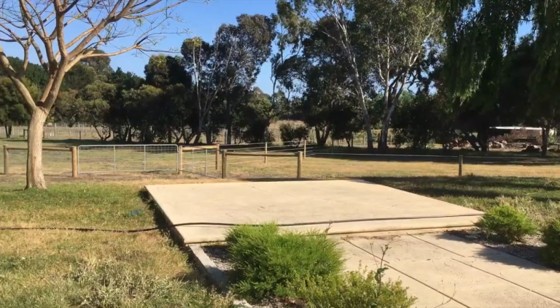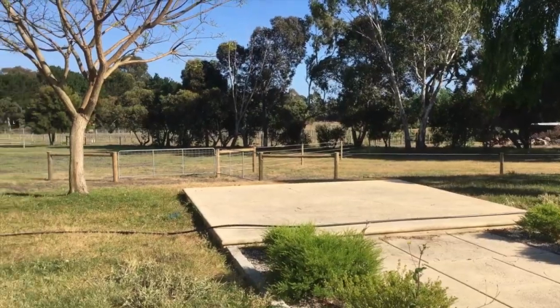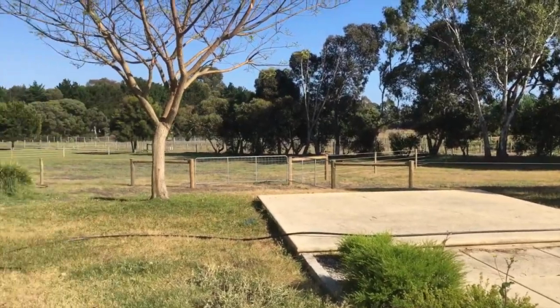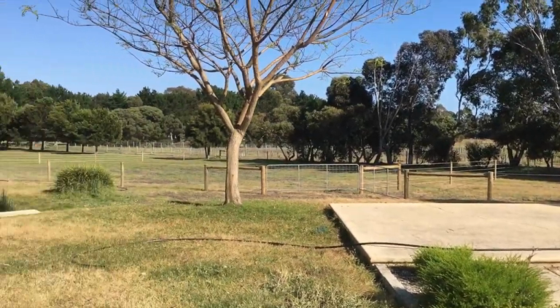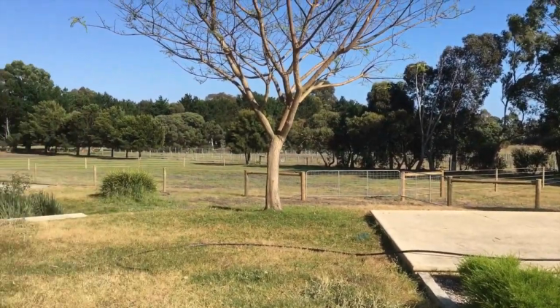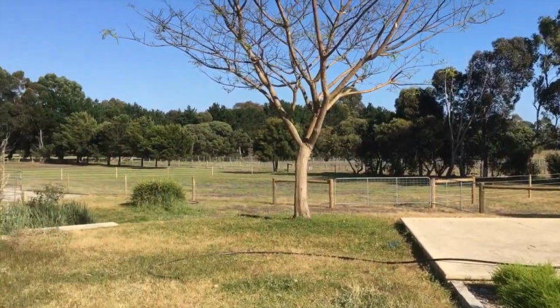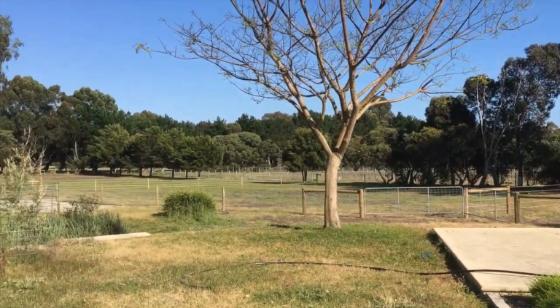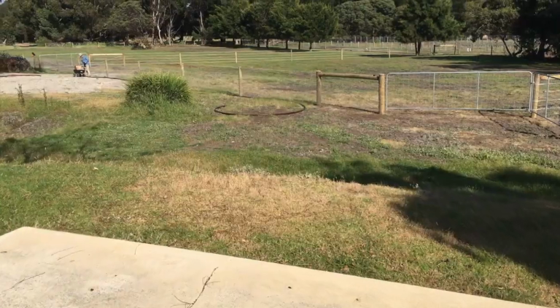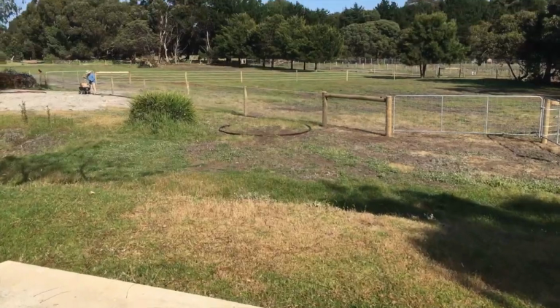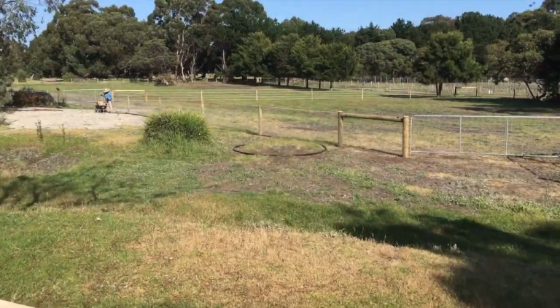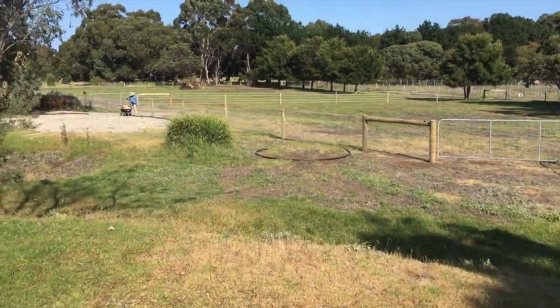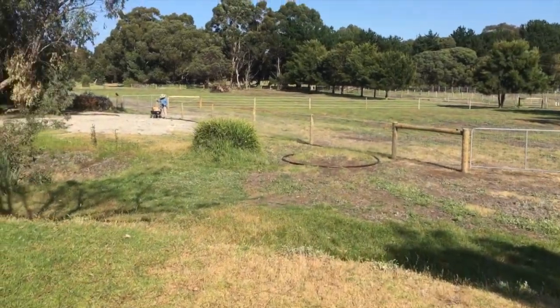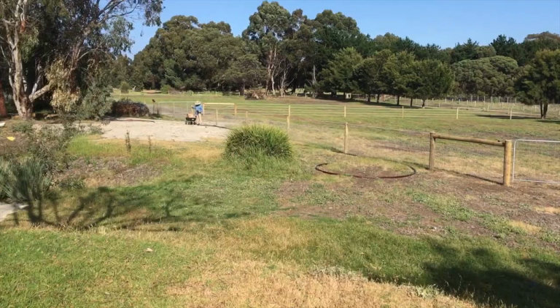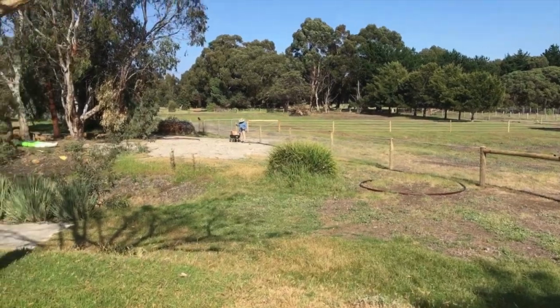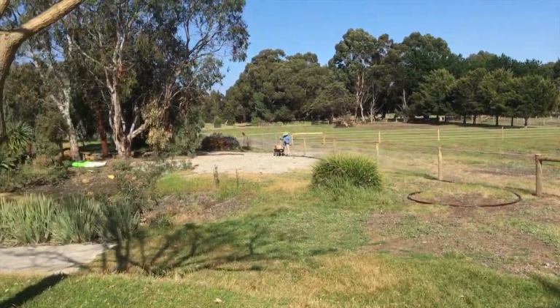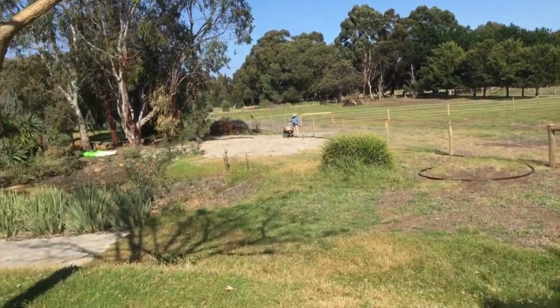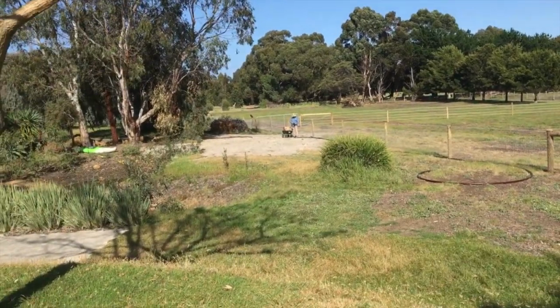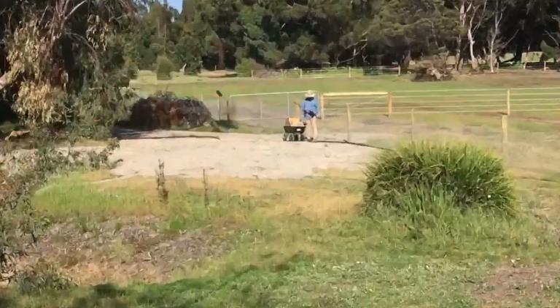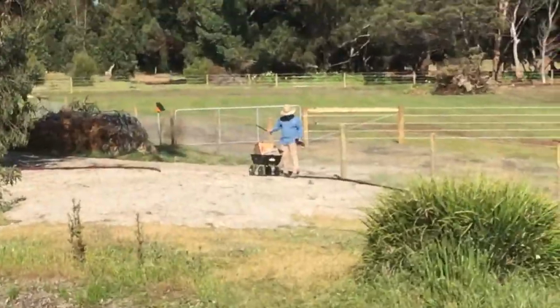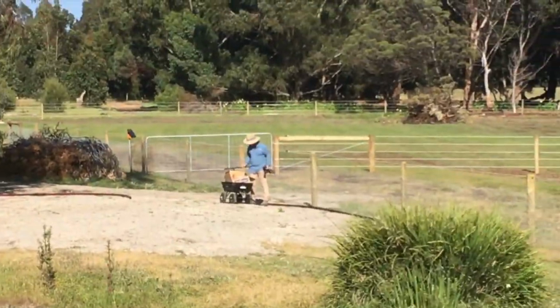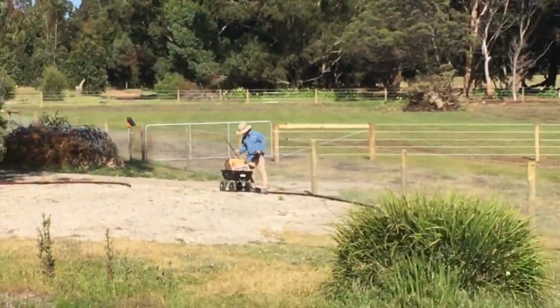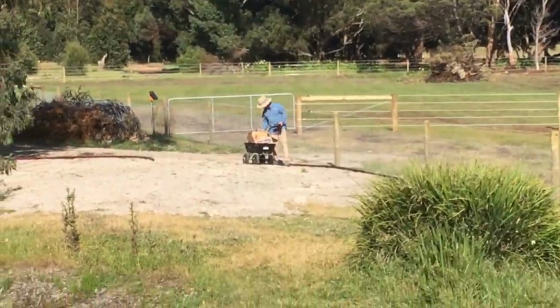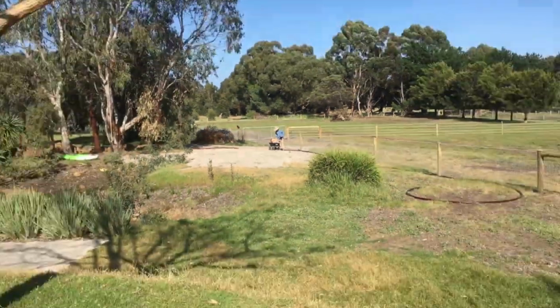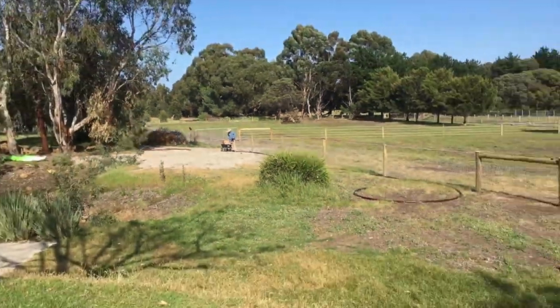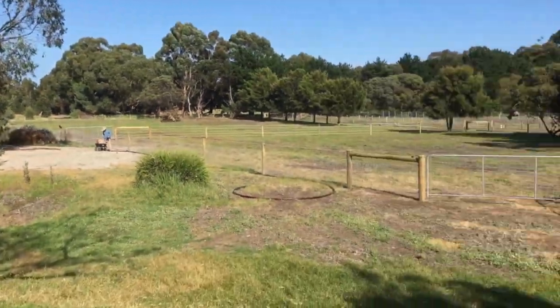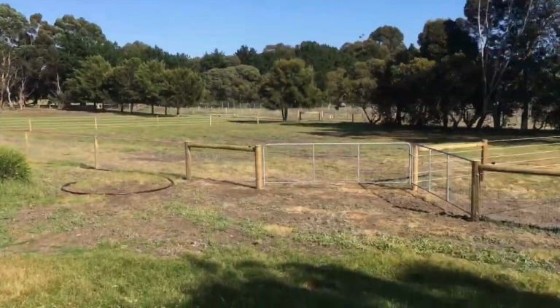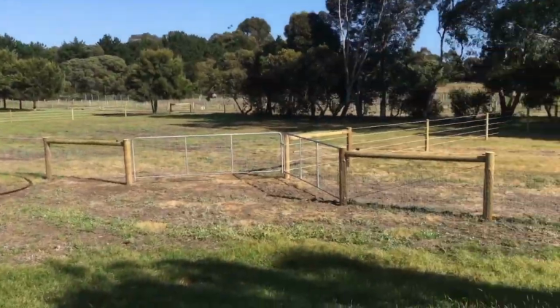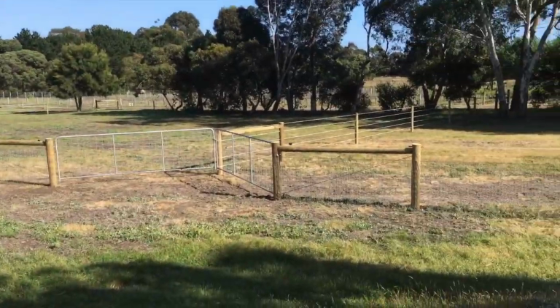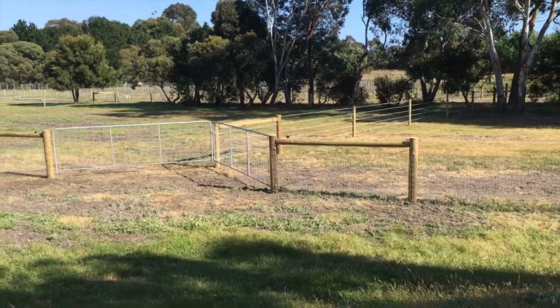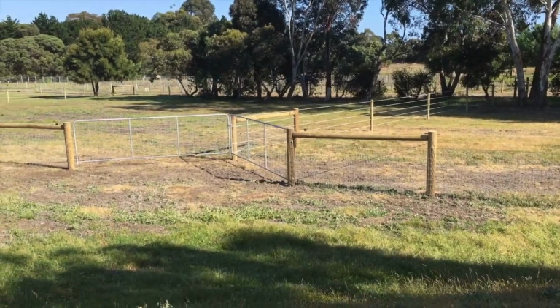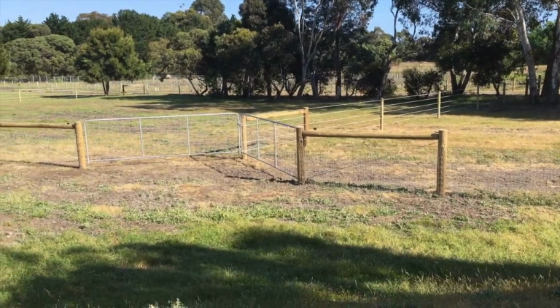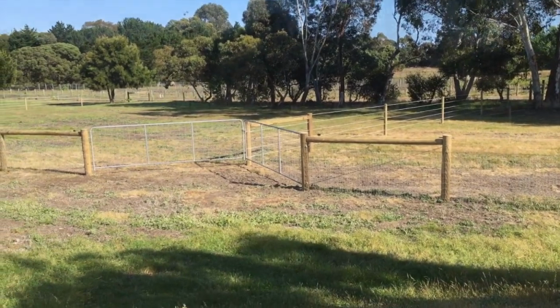On that patio you can admire the horses. This is the view that you get from the patio, featuring Dad. And as you can see, there are some paddocks here.